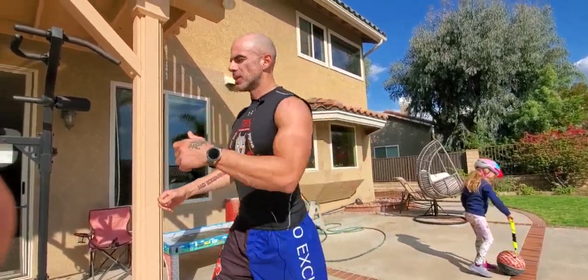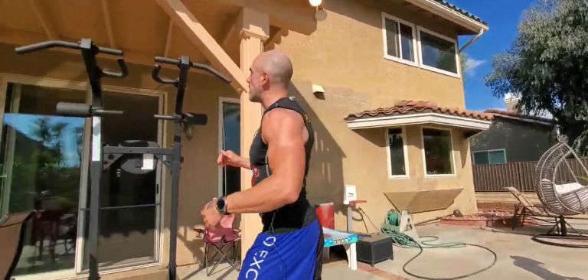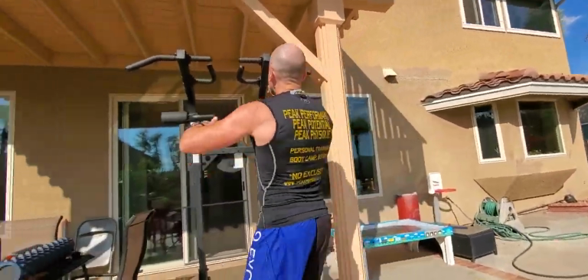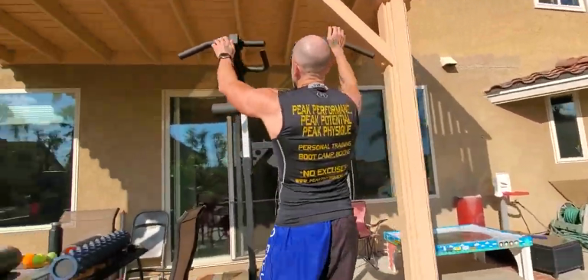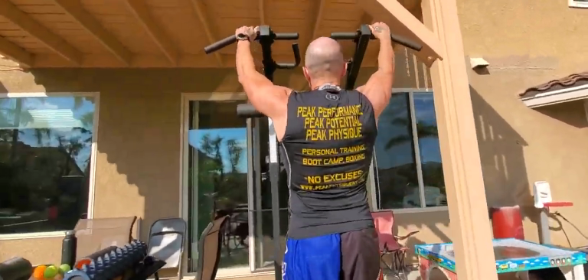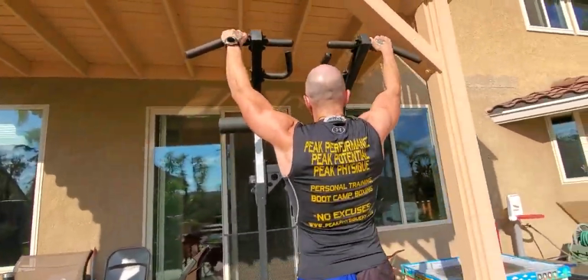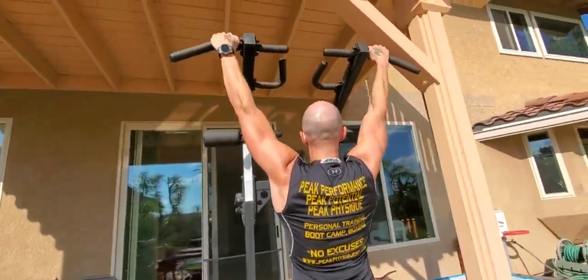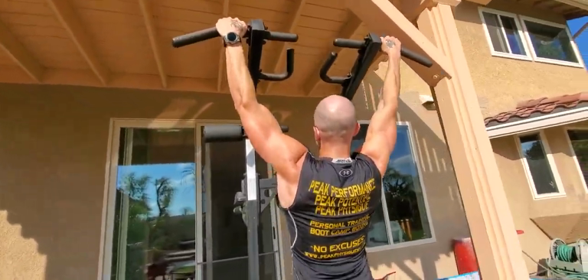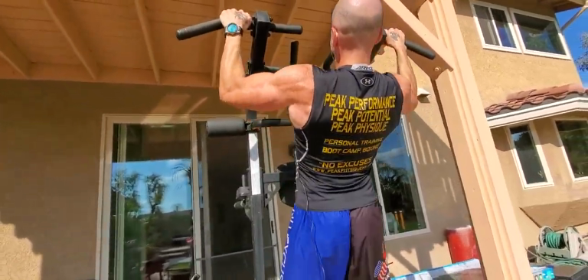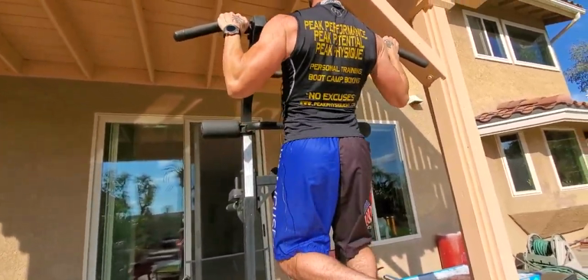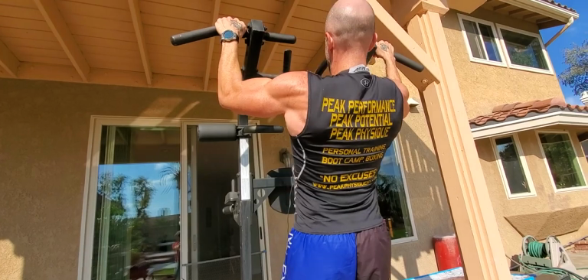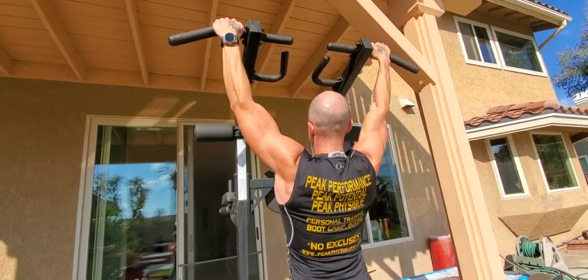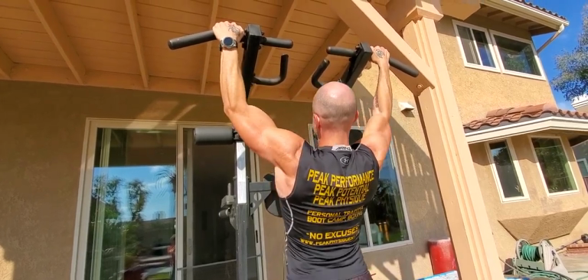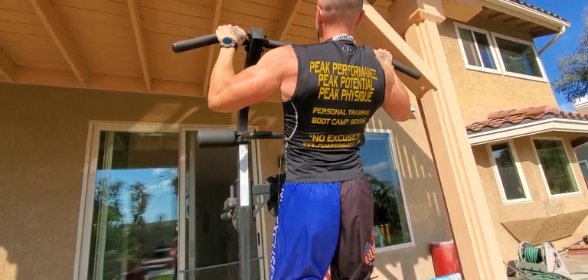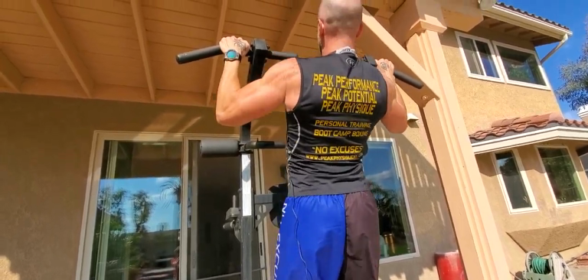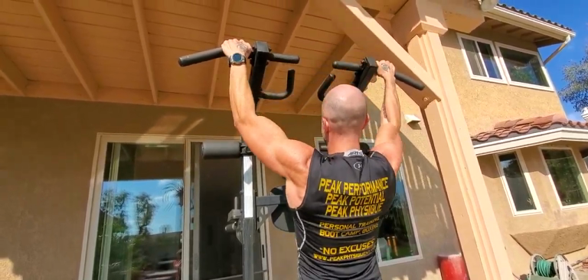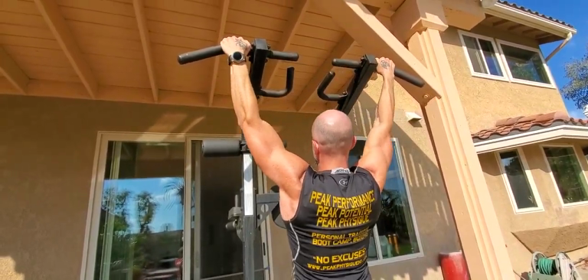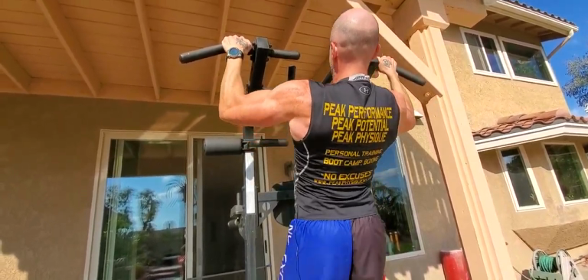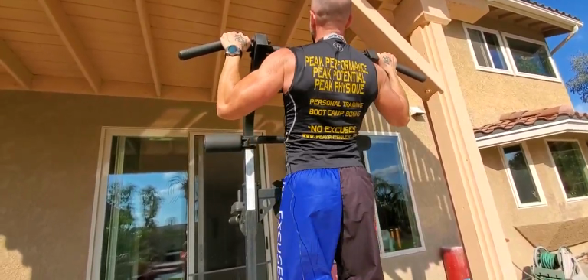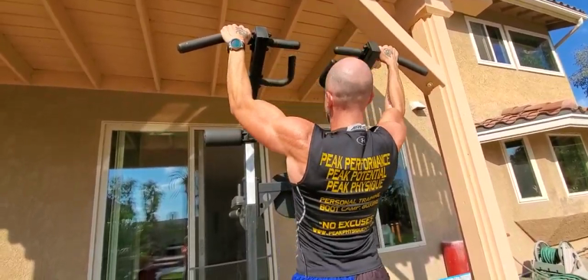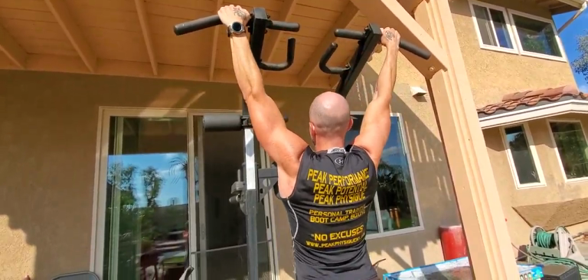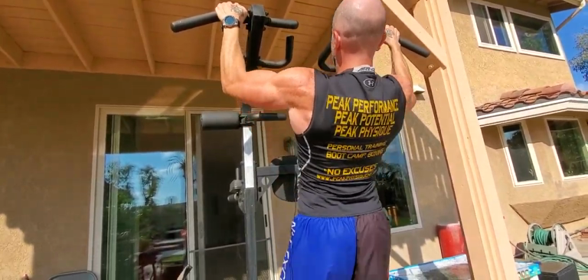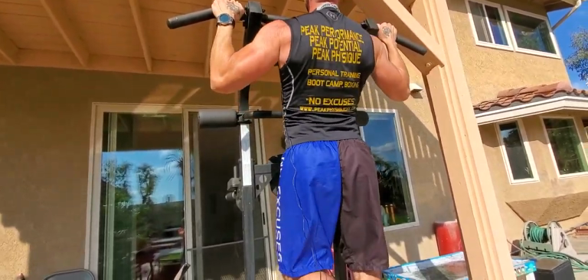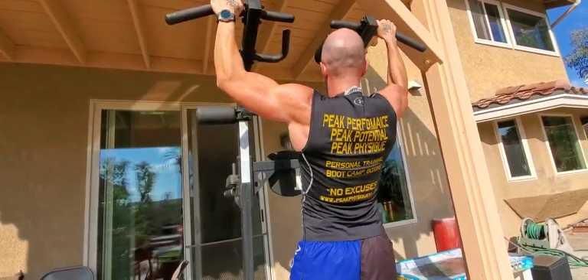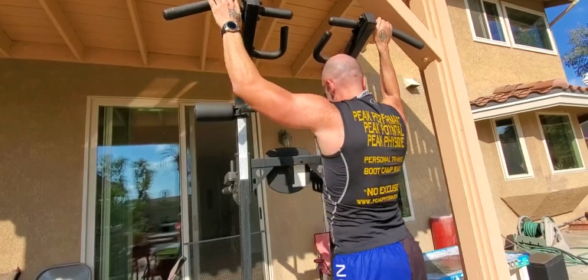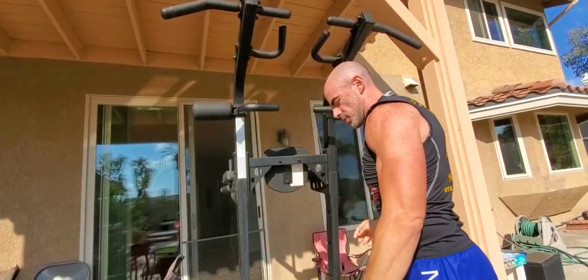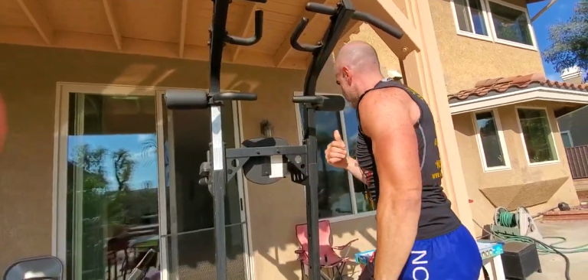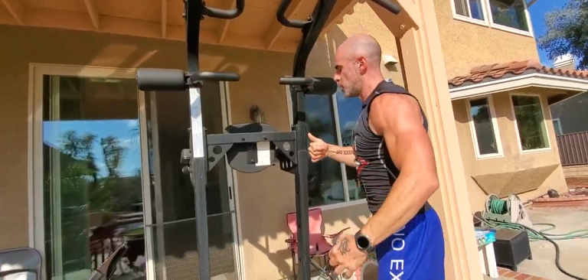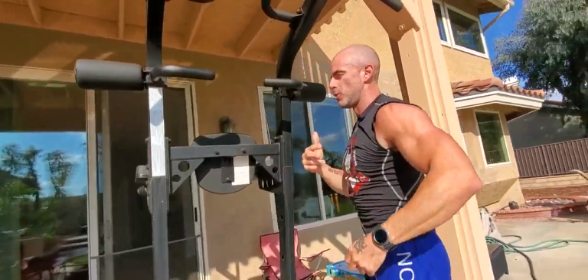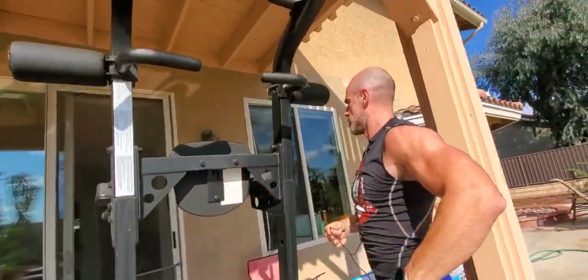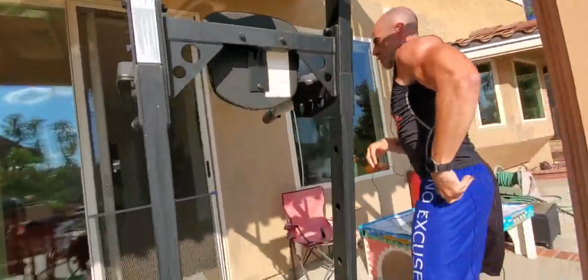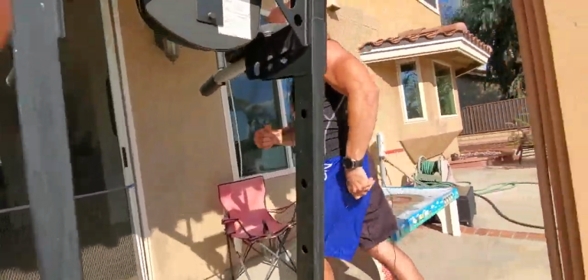It's gonna start with a basic set of pull-ups. Just gonna do a few each so you can see it. Body straight, working your lat. Grip, forearms, right from there. Now this is an upper body circuit — it's a pull, push, pull, push. So that was my pull.